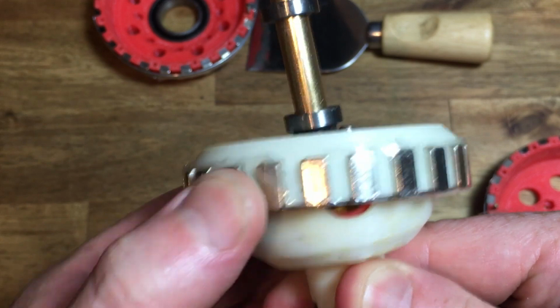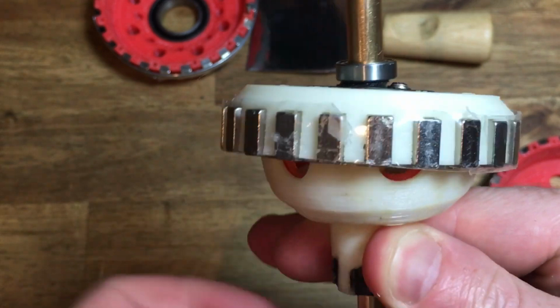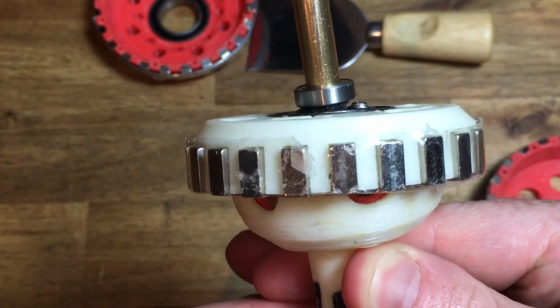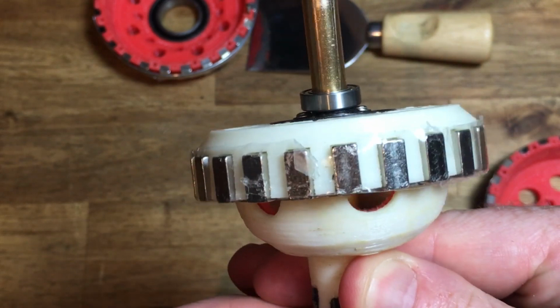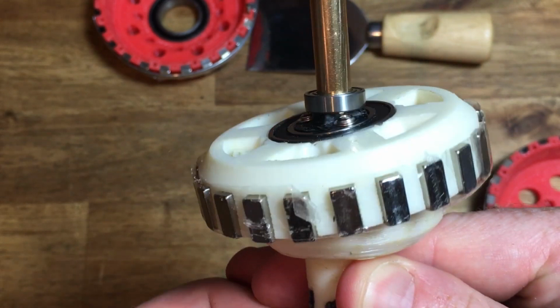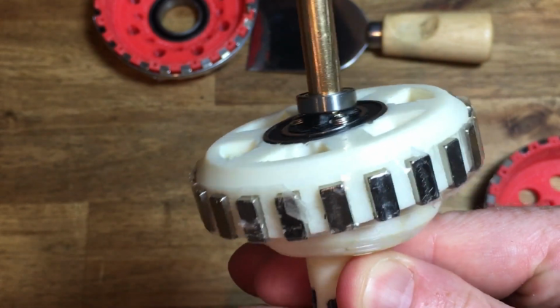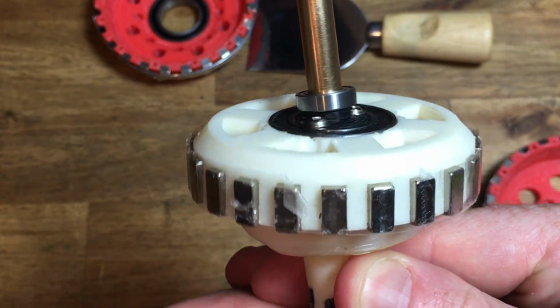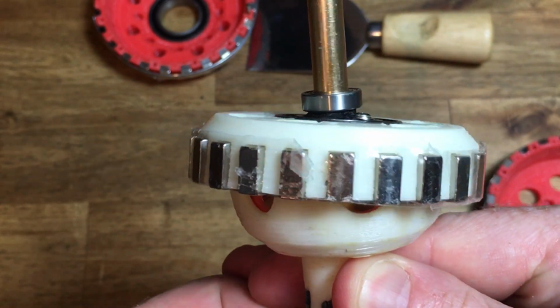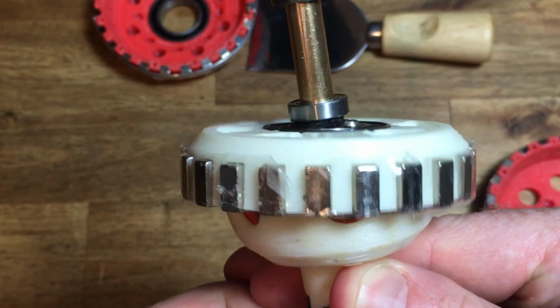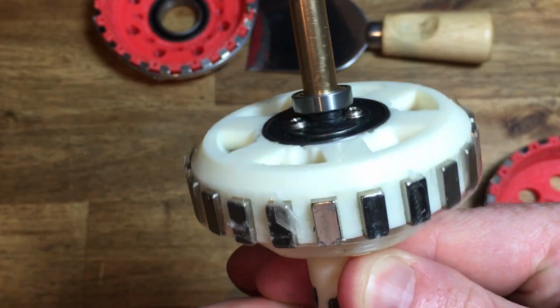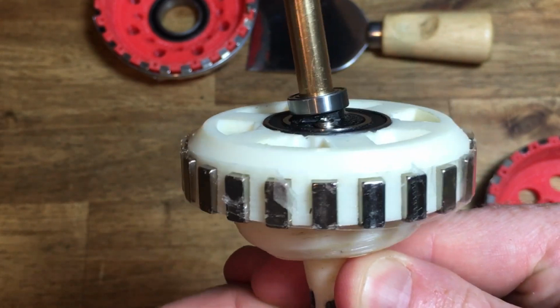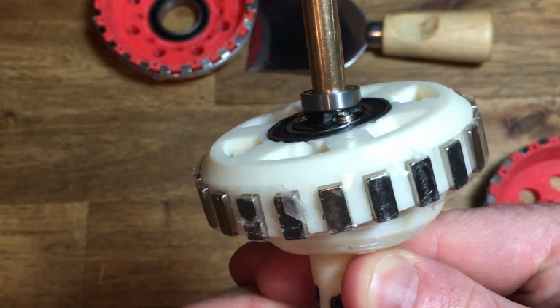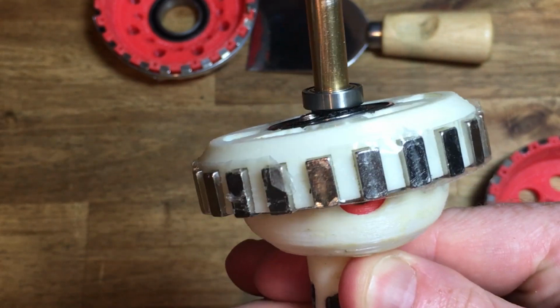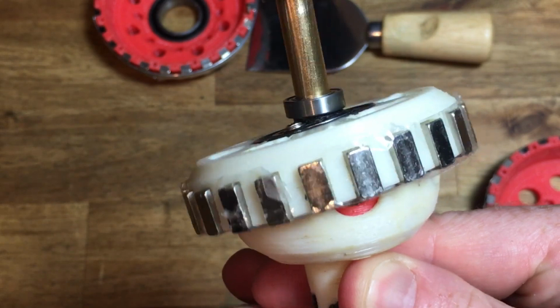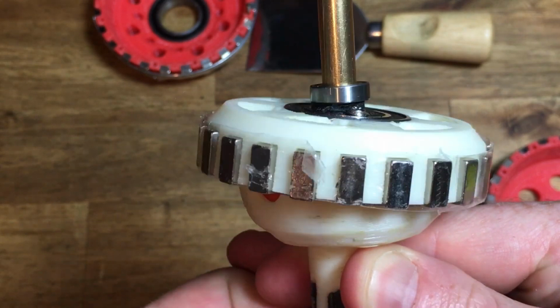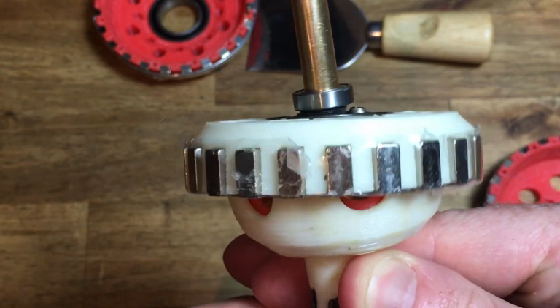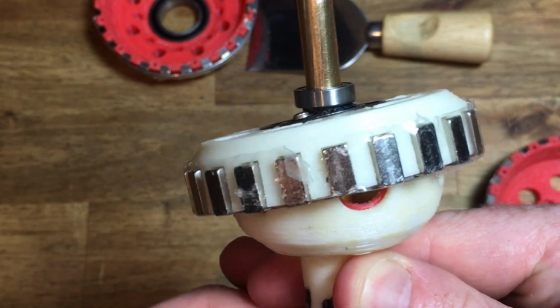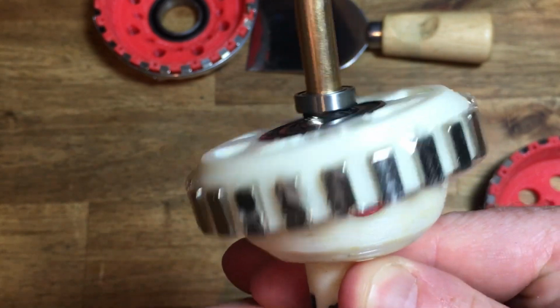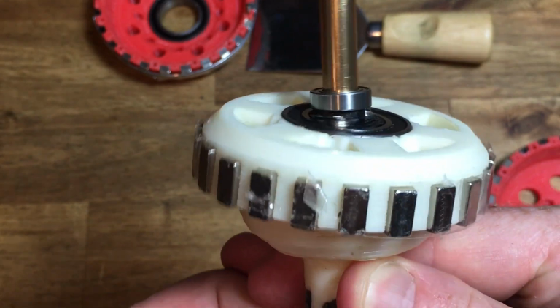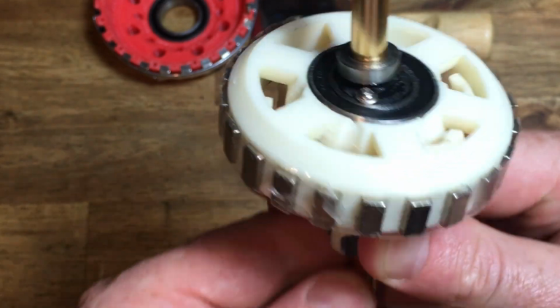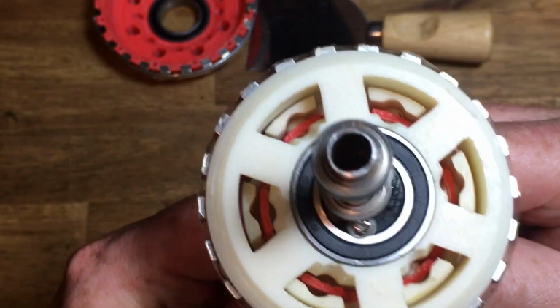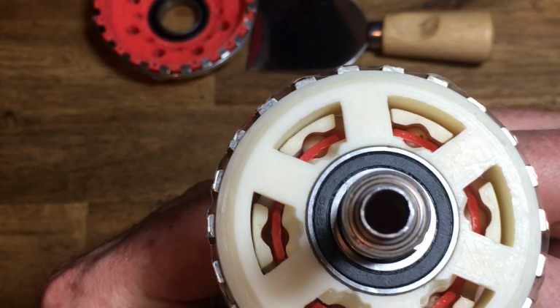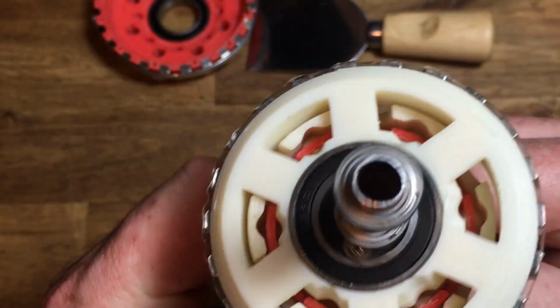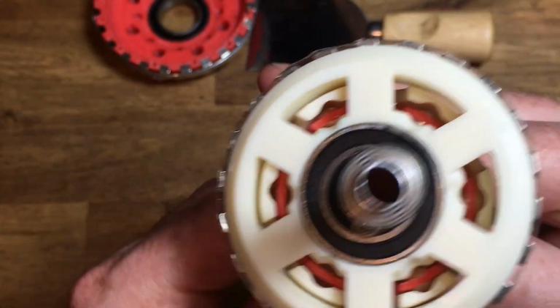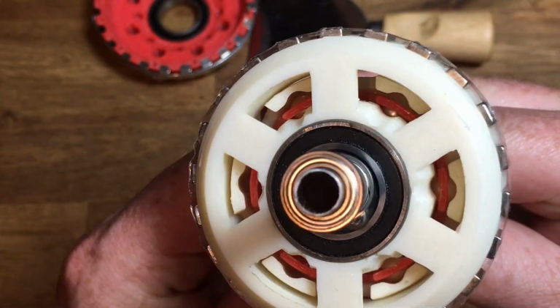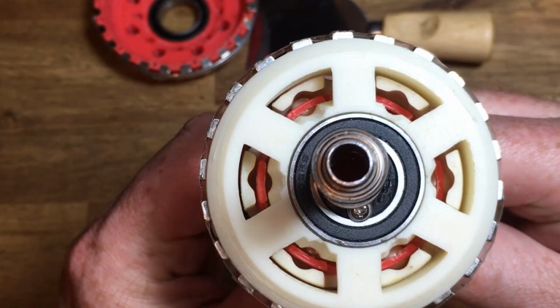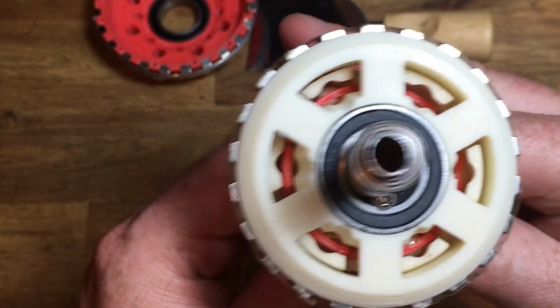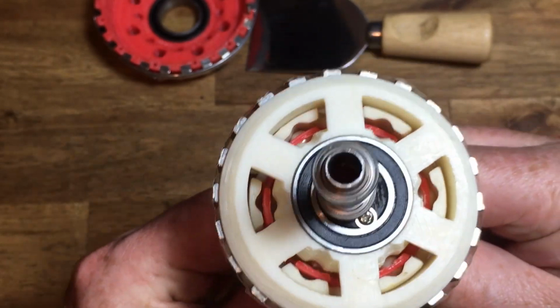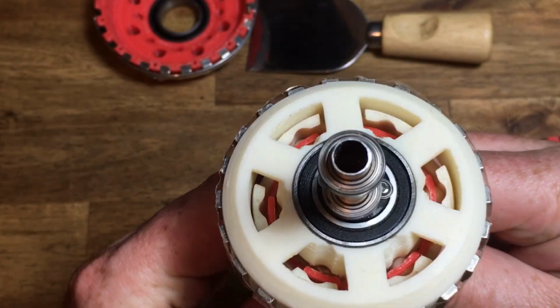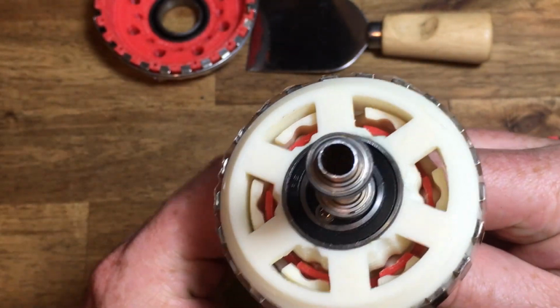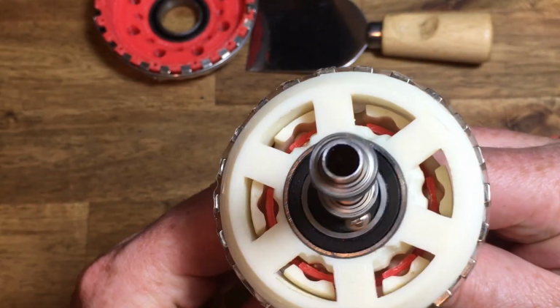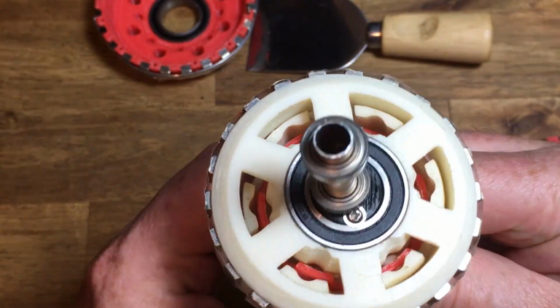If the output shaft is locked, the magnets behave like a clutch, skipping pole pairs. The backlash is also springy until it skips.